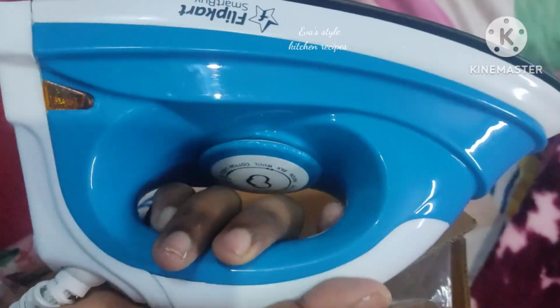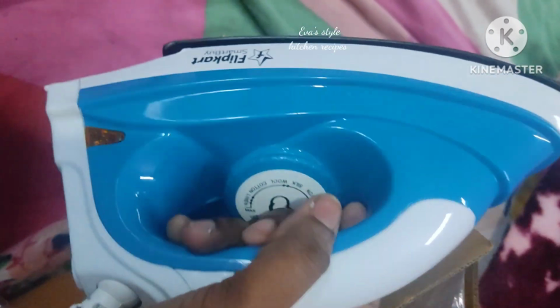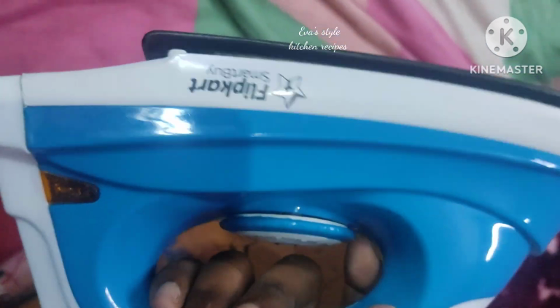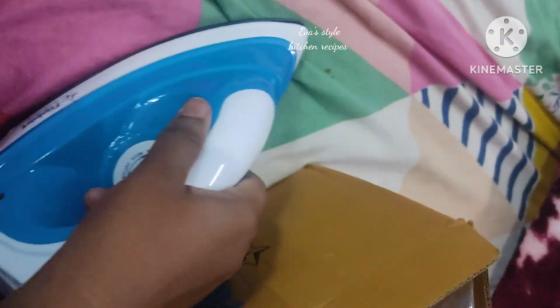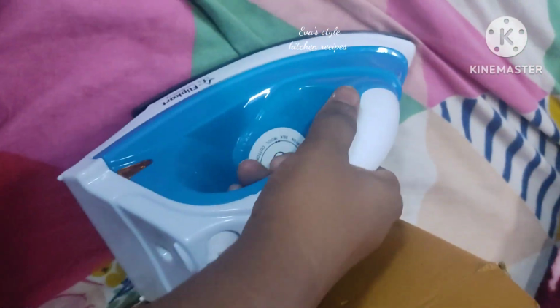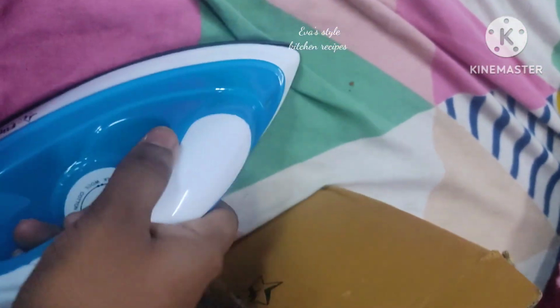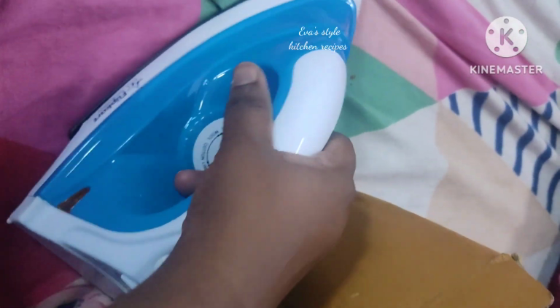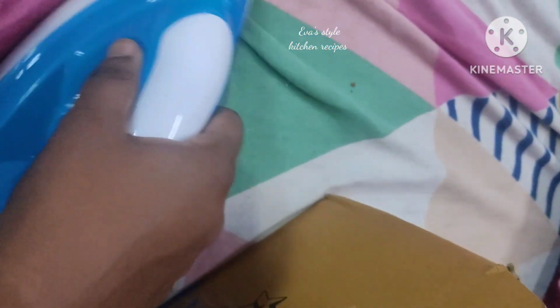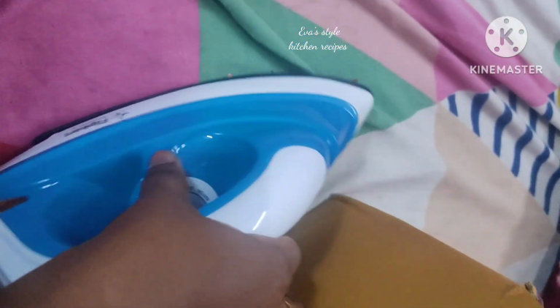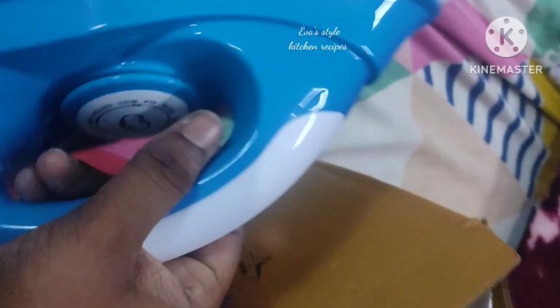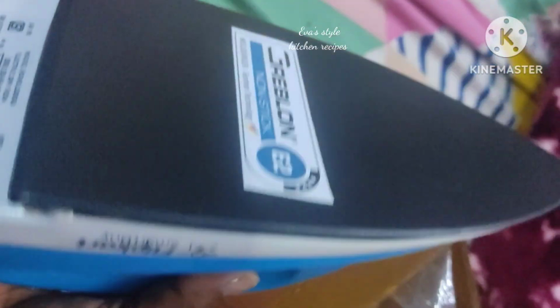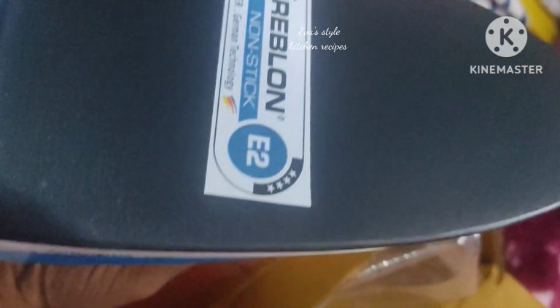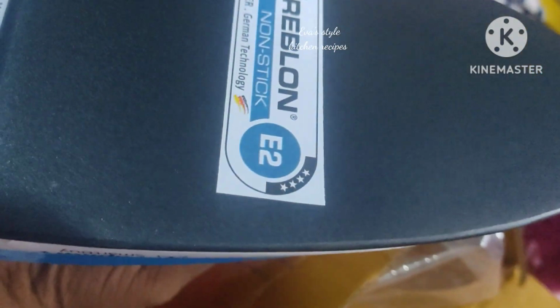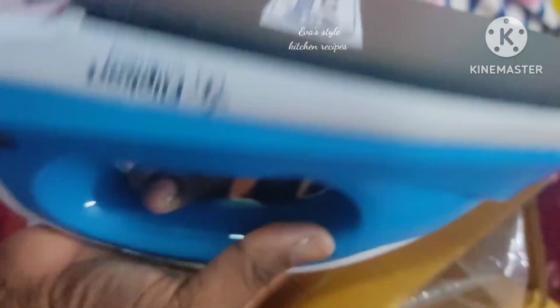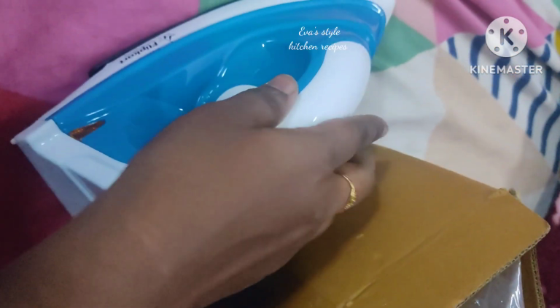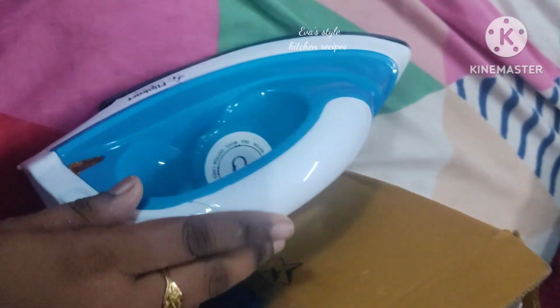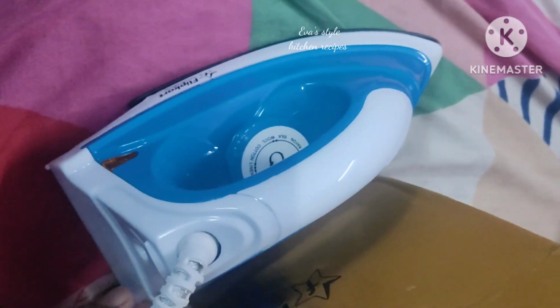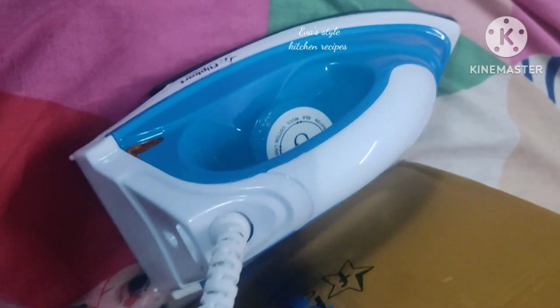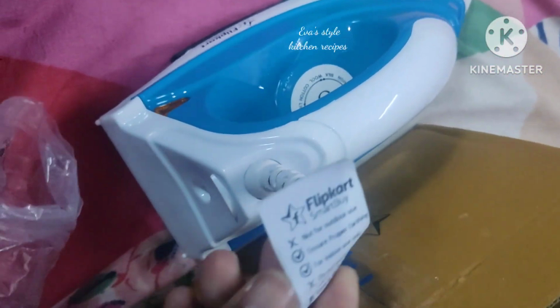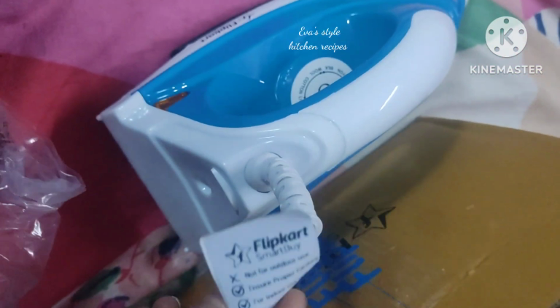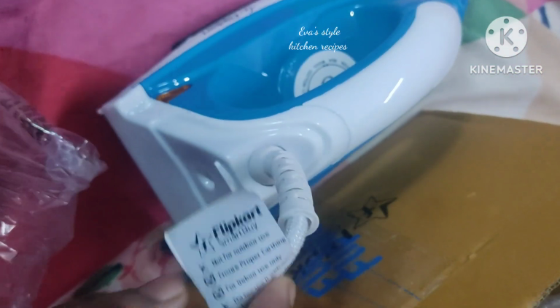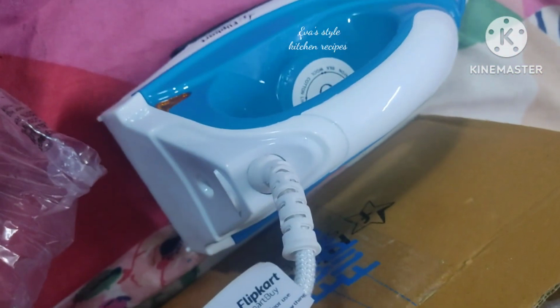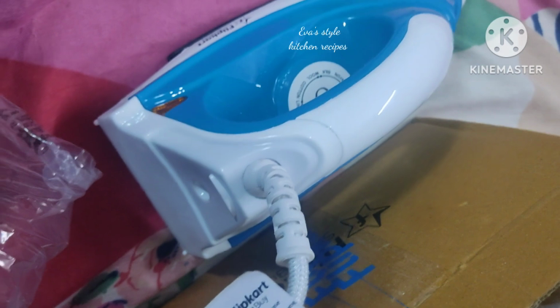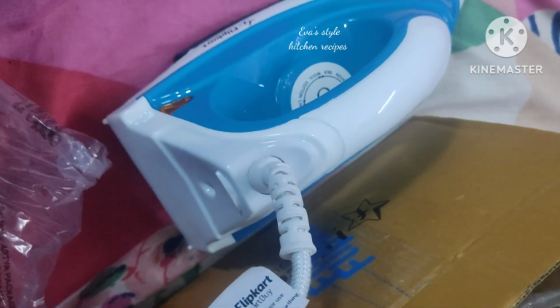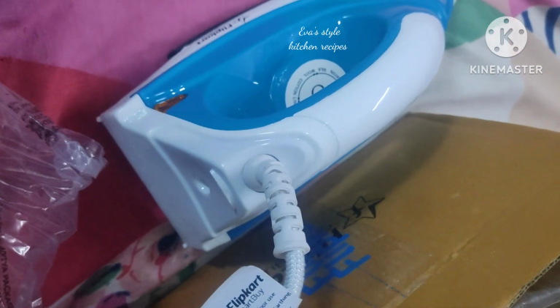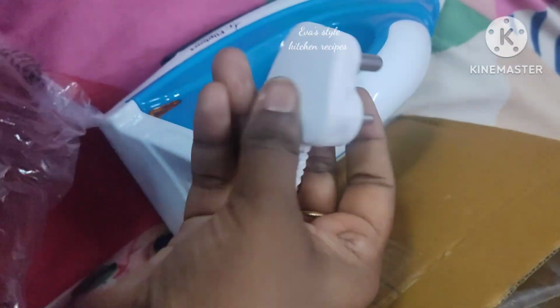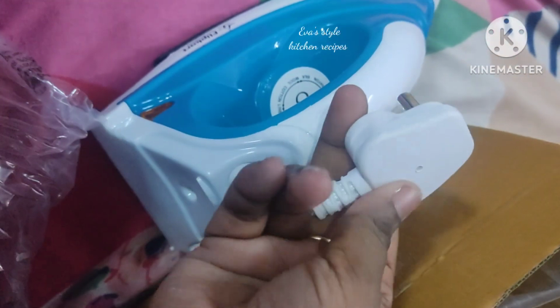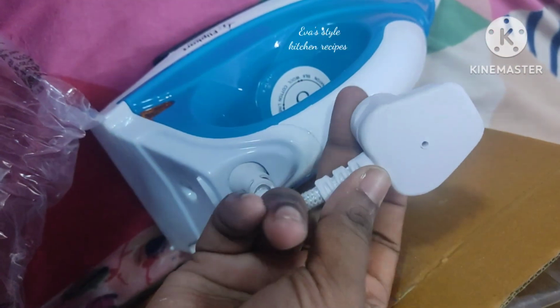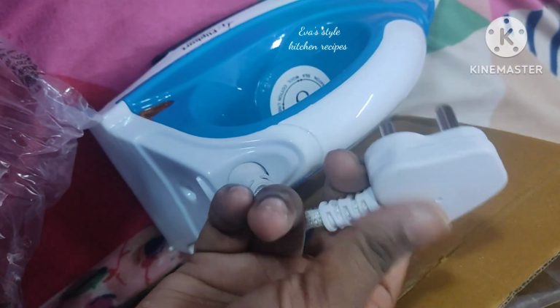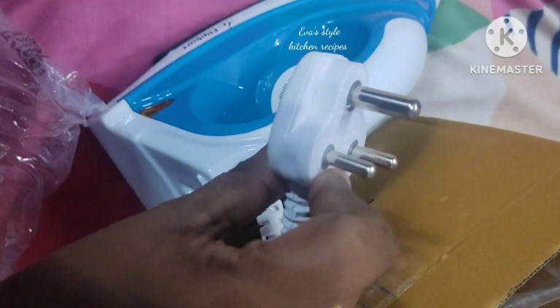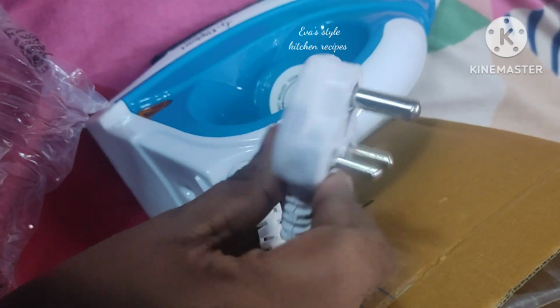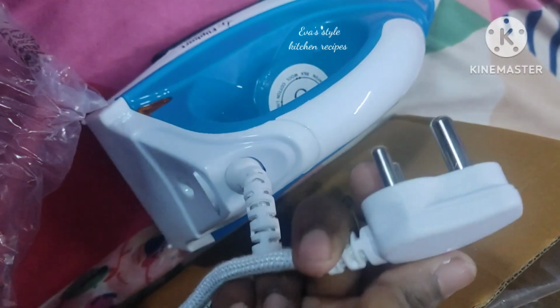This is how to make iron boxes. I'm going to make this model with a blue and white shade.